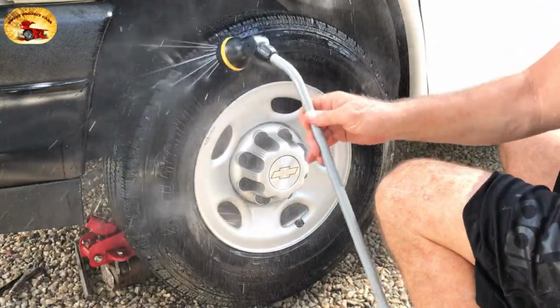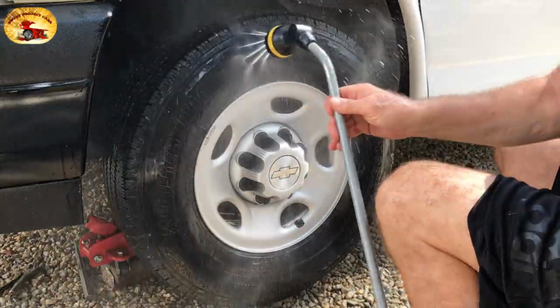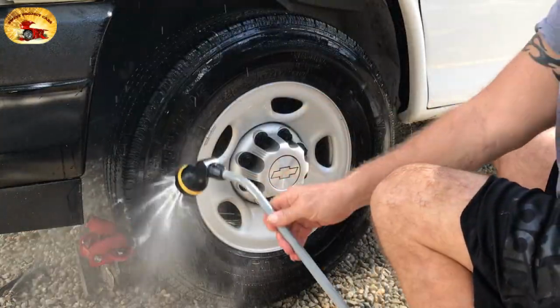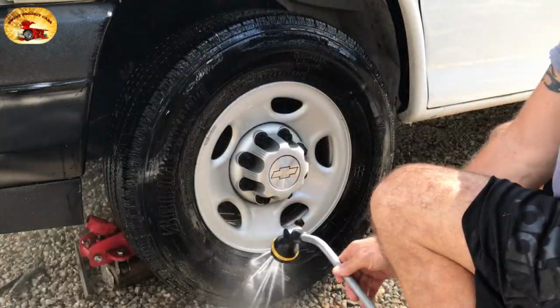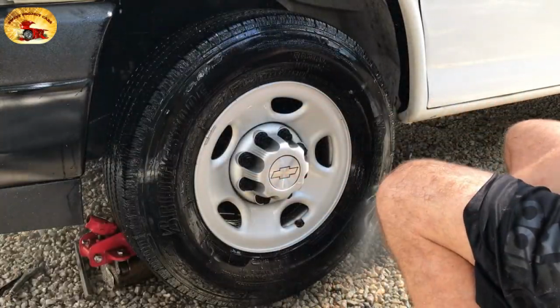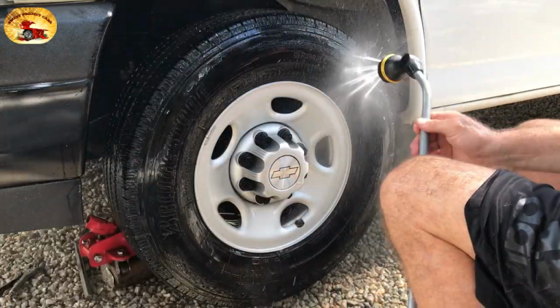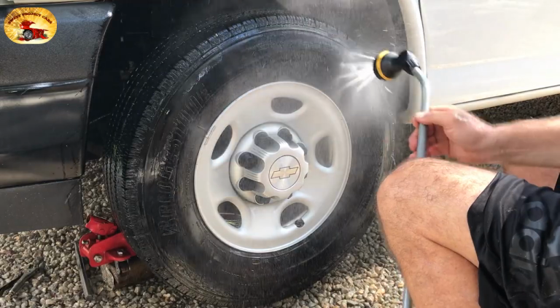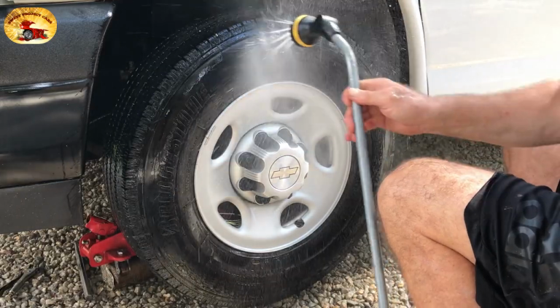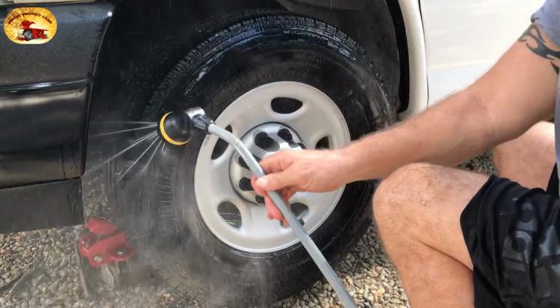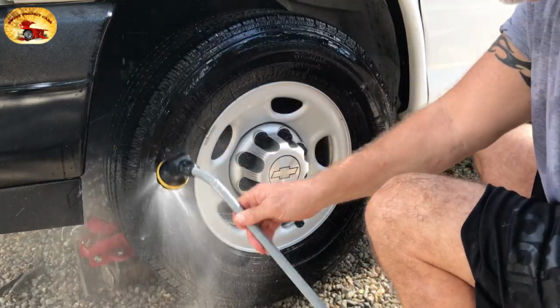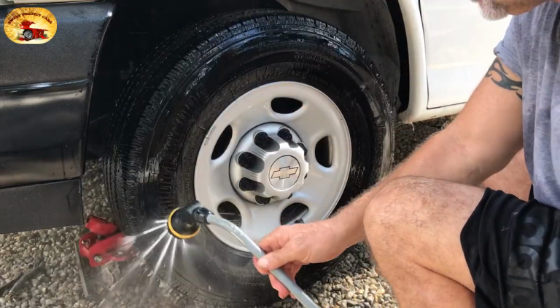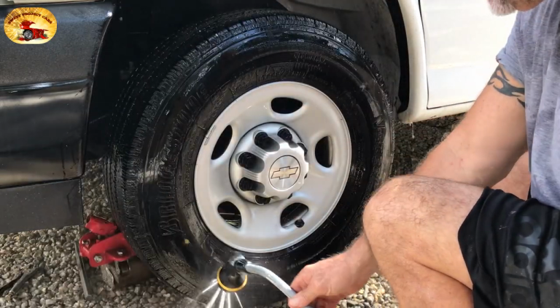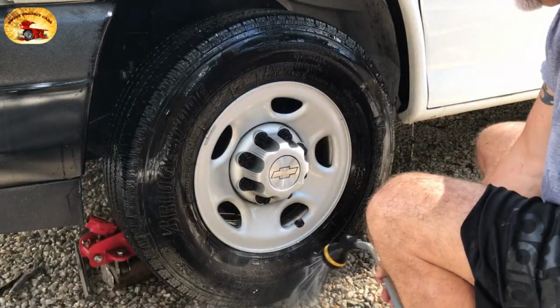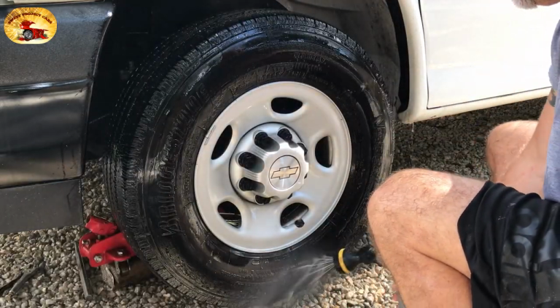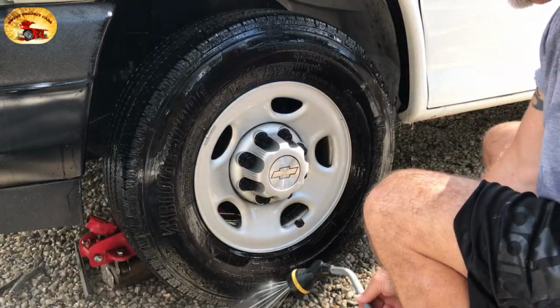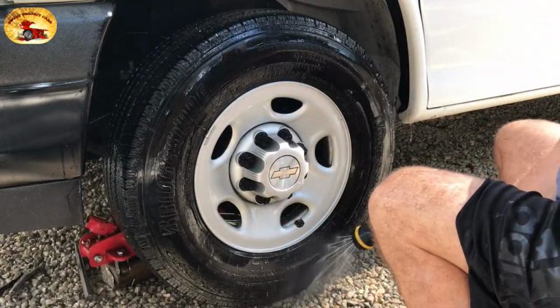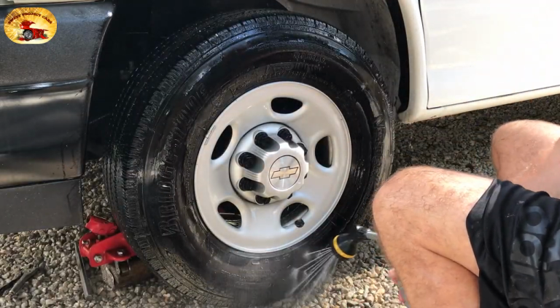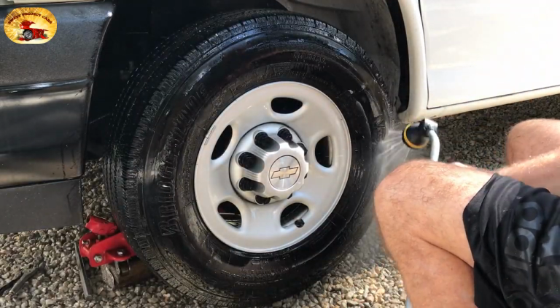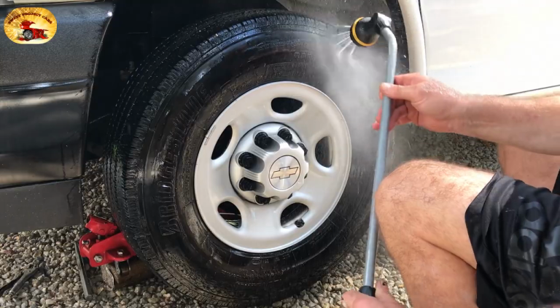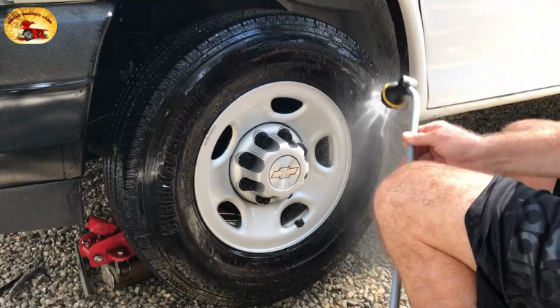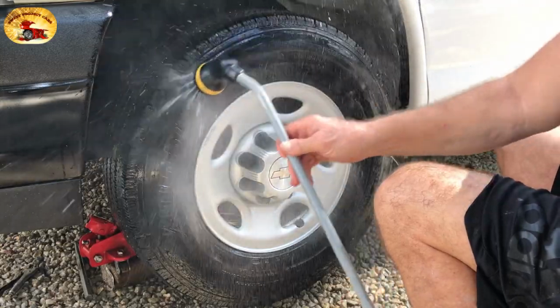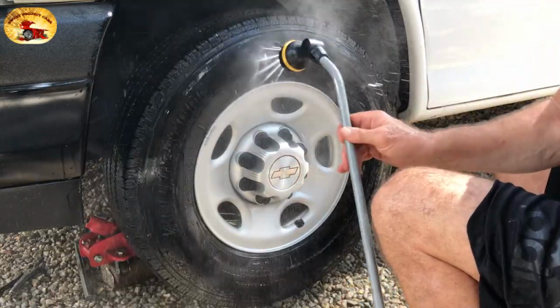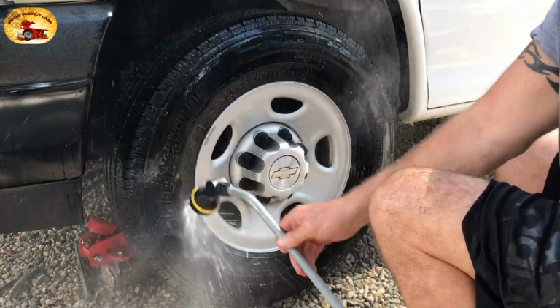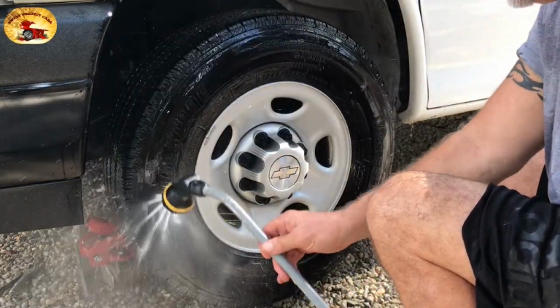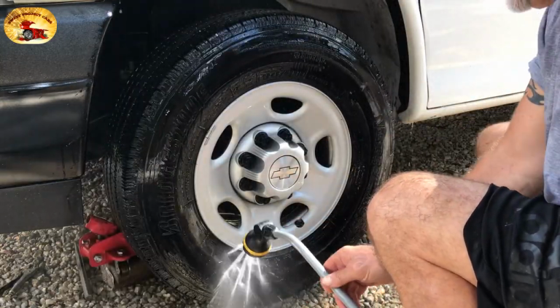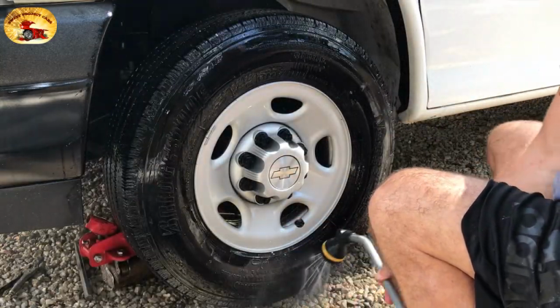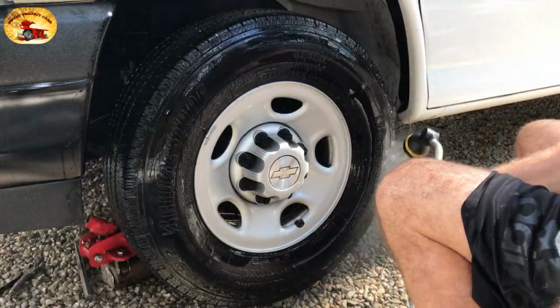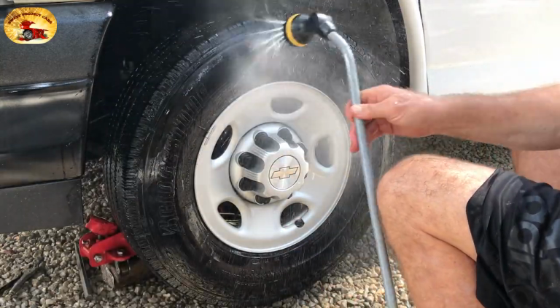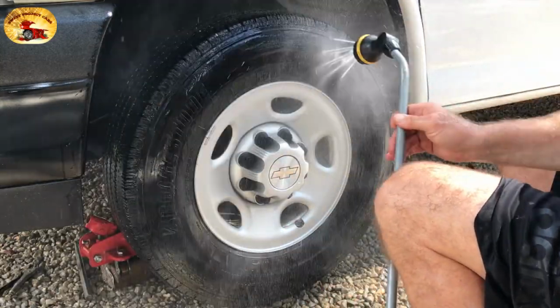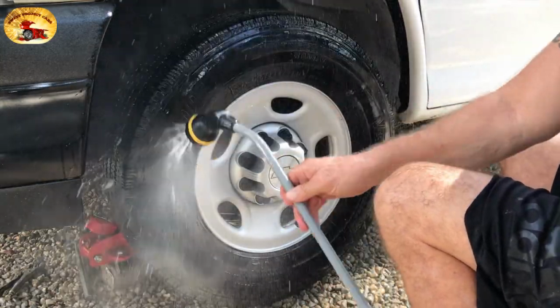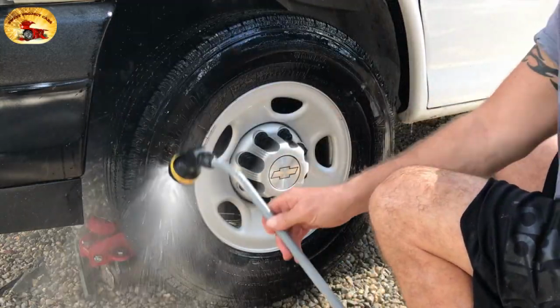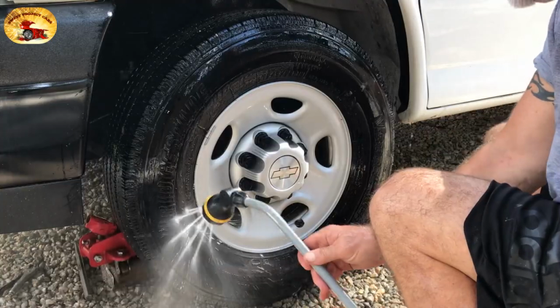We do use a steam cleaner for tires as well, for those who really want their tires clean. We use the best steam cleaner on the market — it strips everything off. But for the average DIYer who wants the most beautiful tires, this product is it.